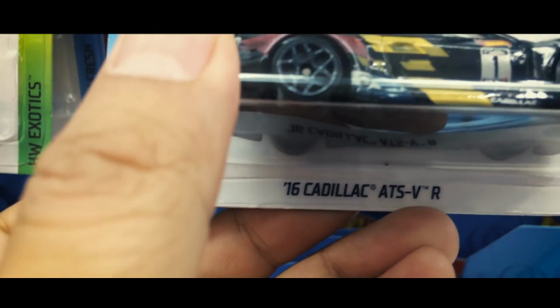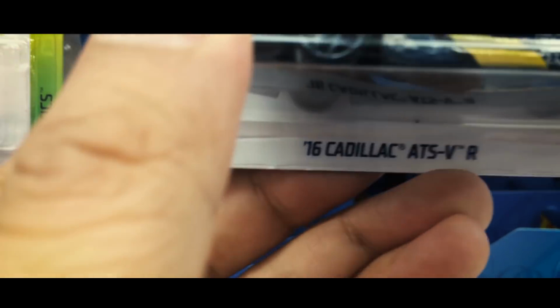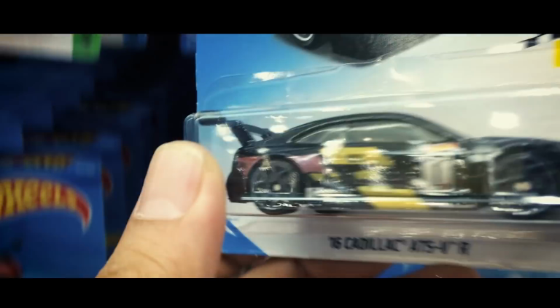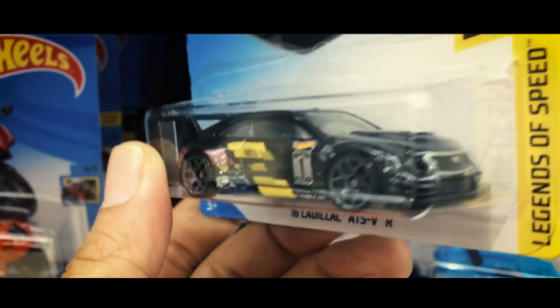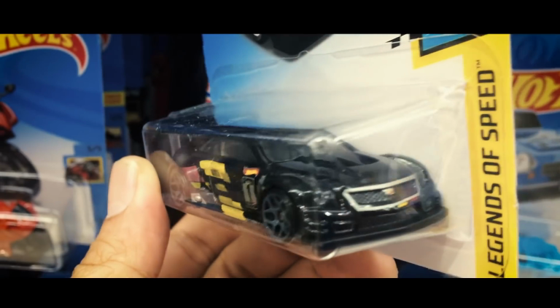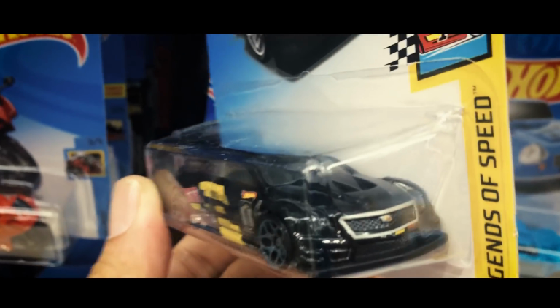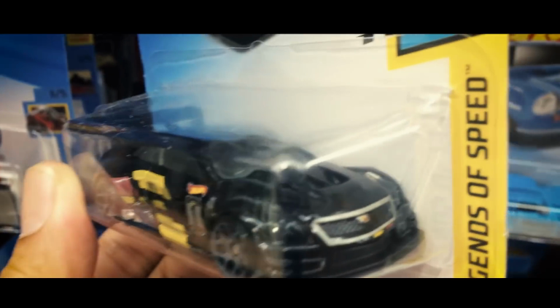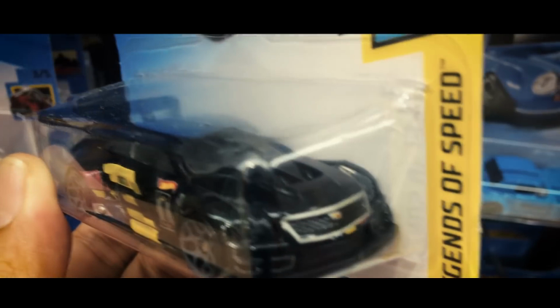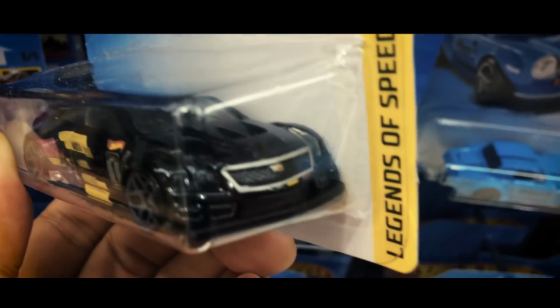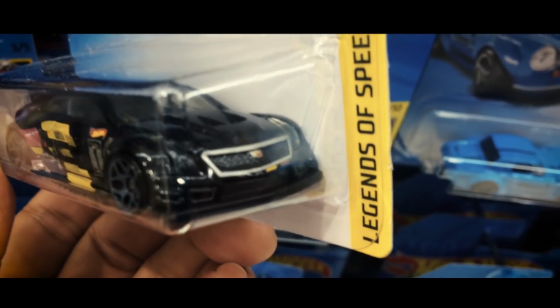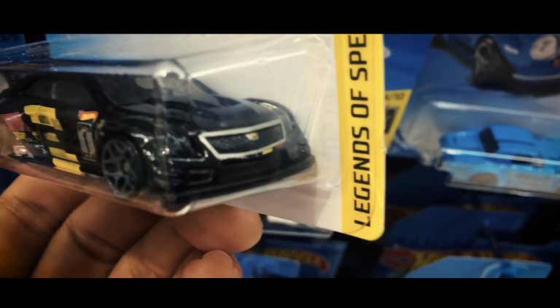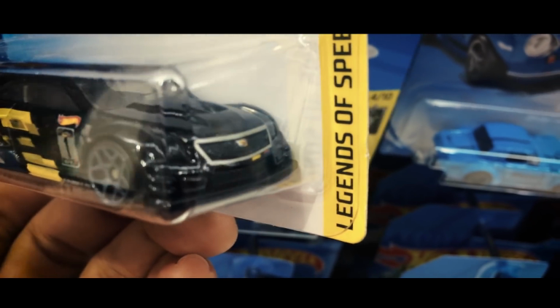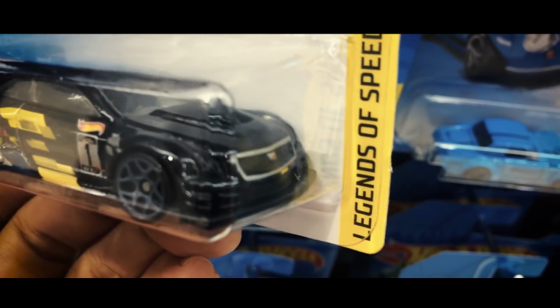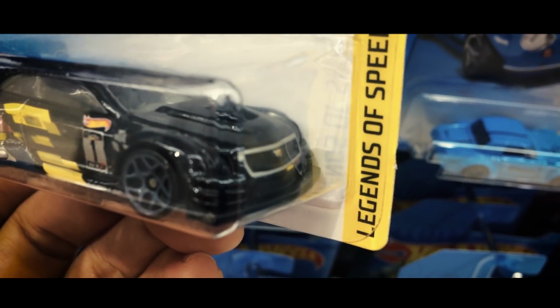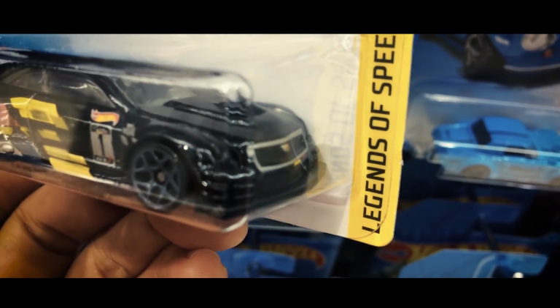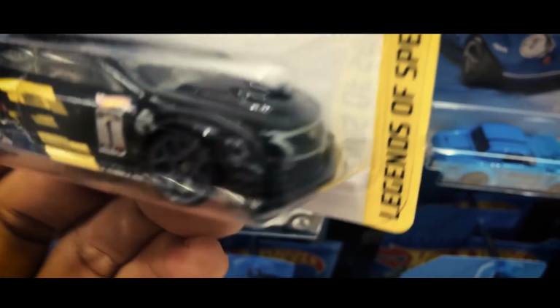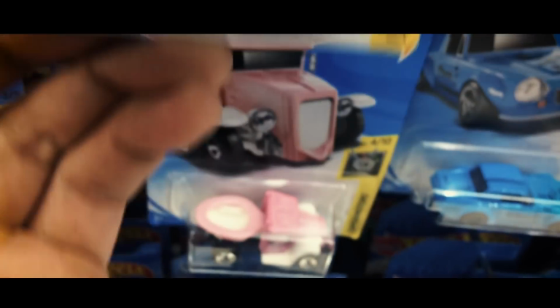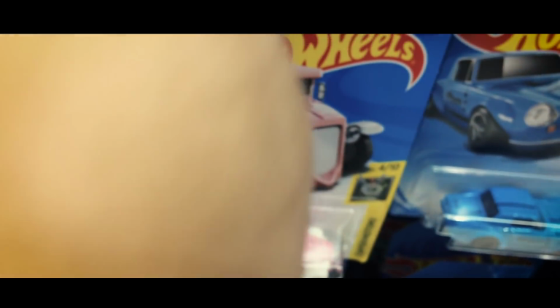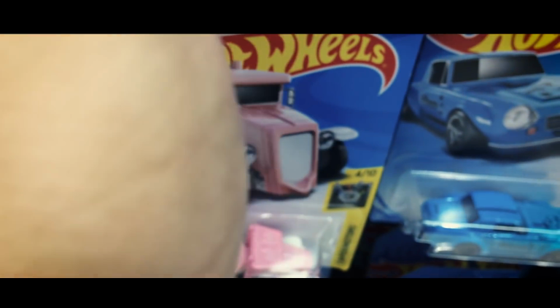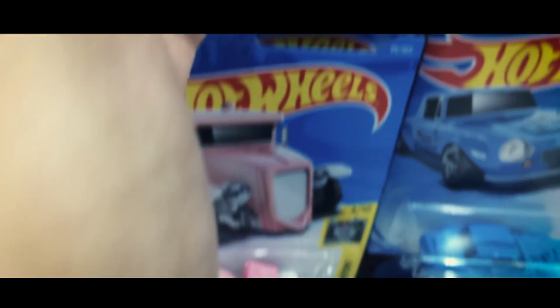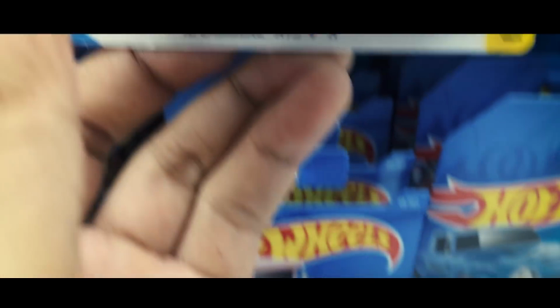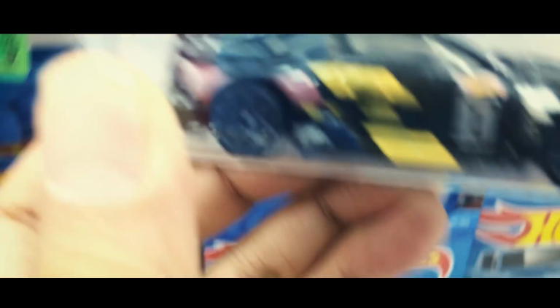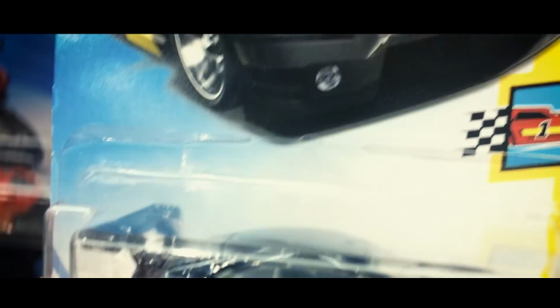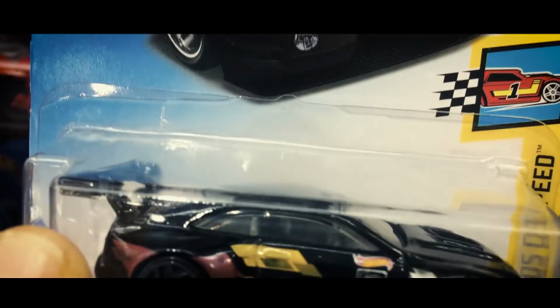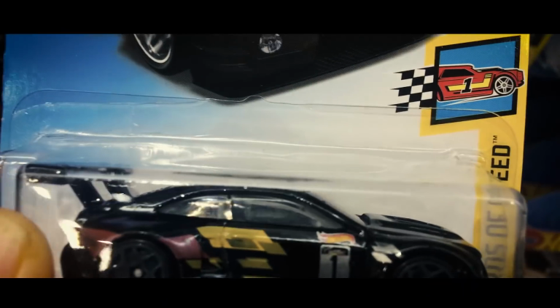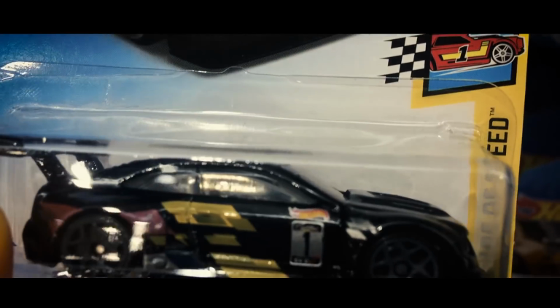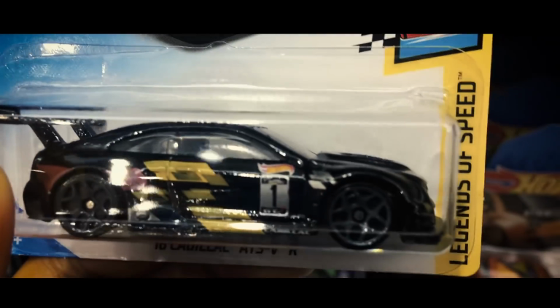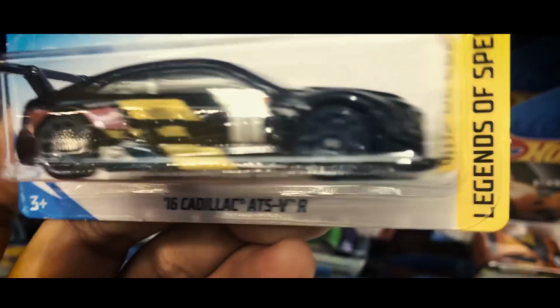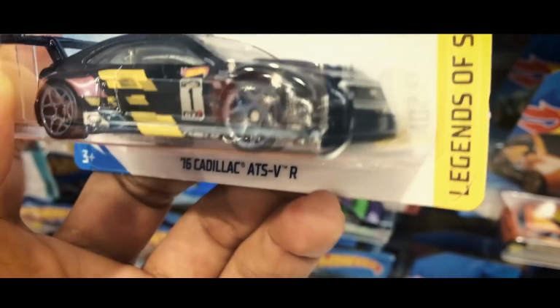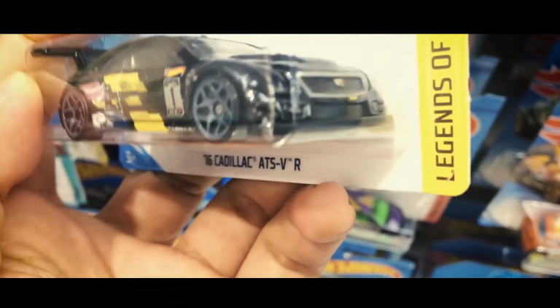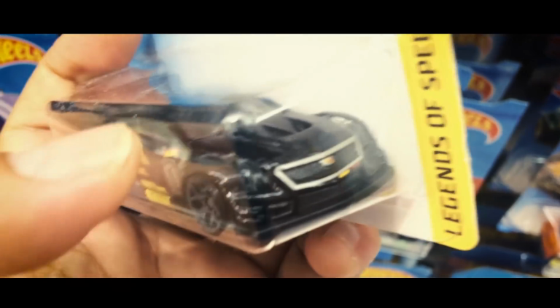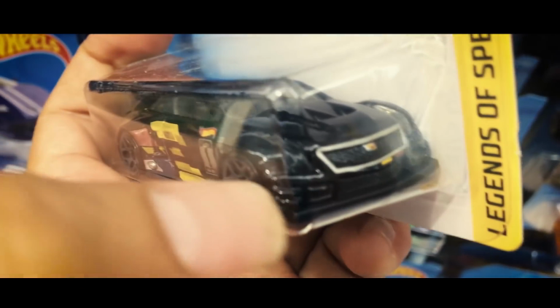Ini ada Cadillac — ini lampunya Mika, guys. Berbeda dengan Hot Wheels yang lain, lampunya dibuat Mika.